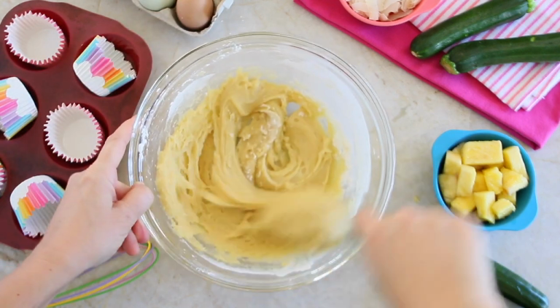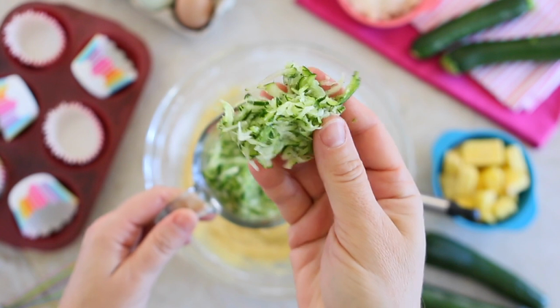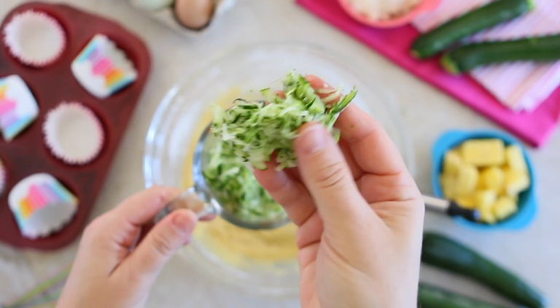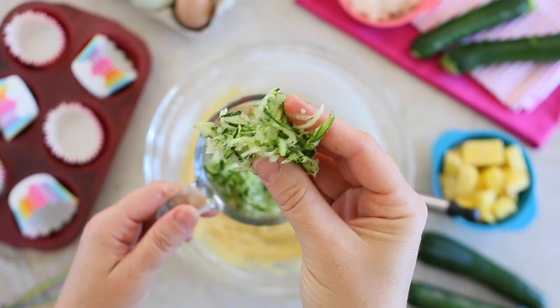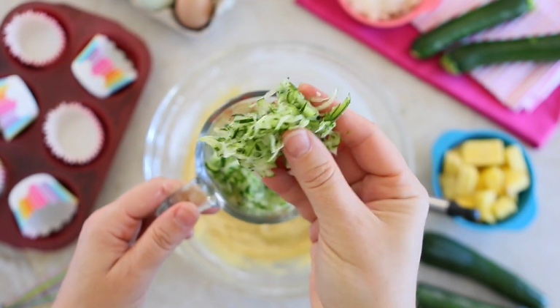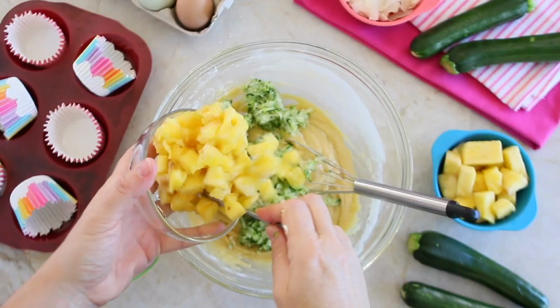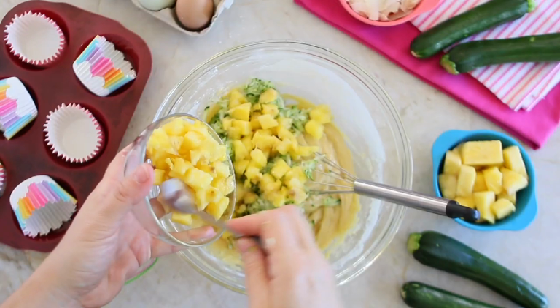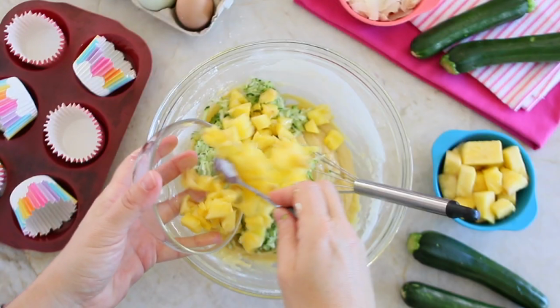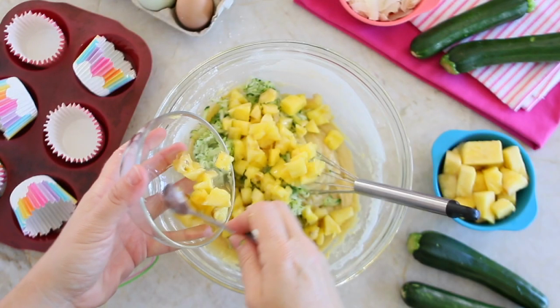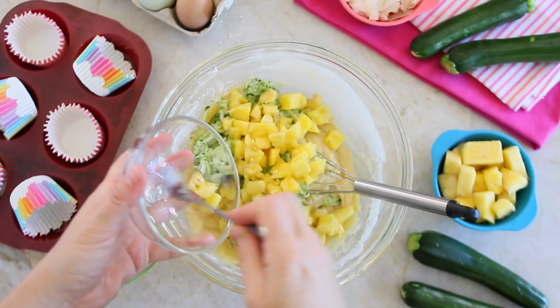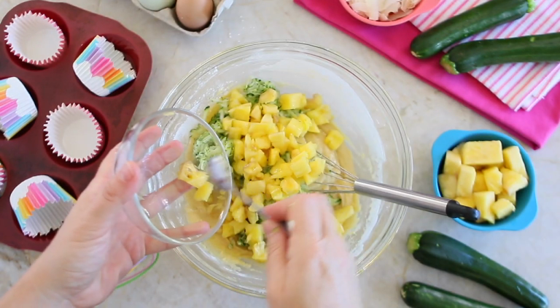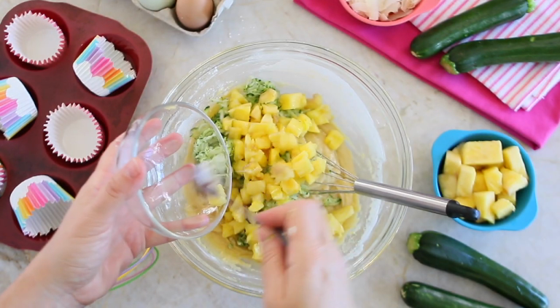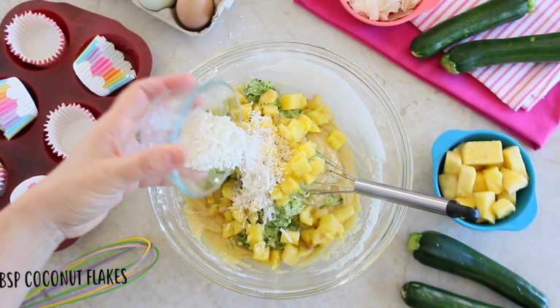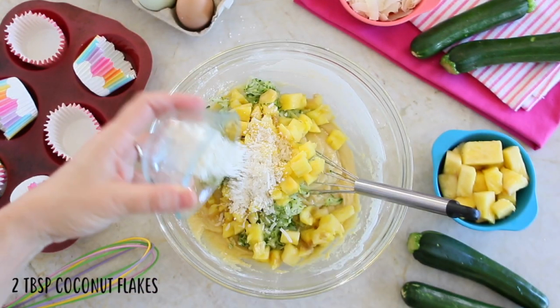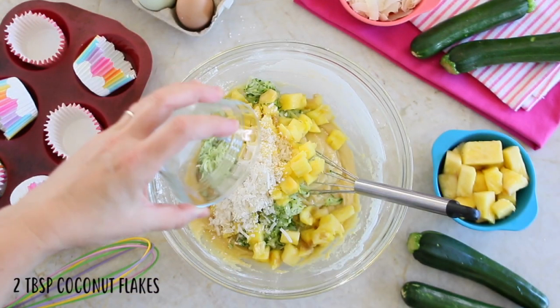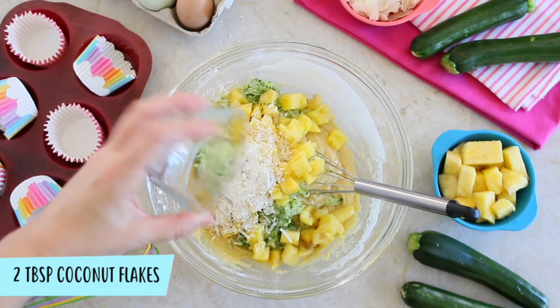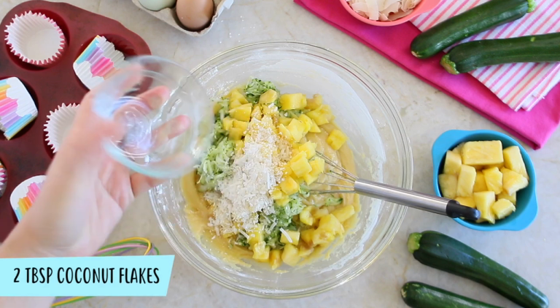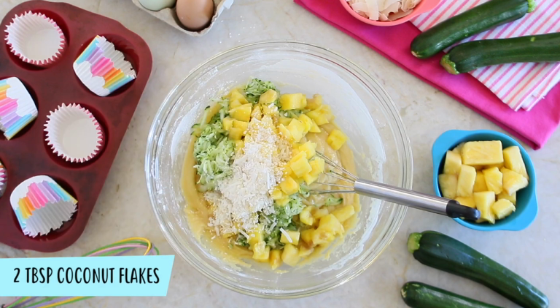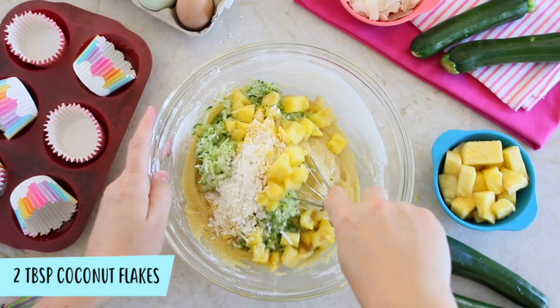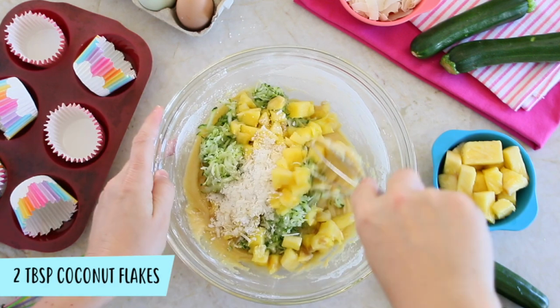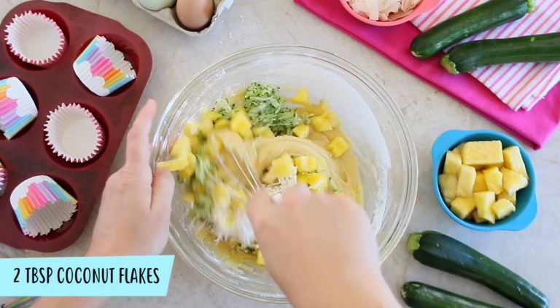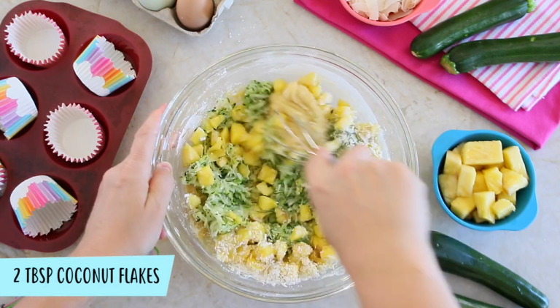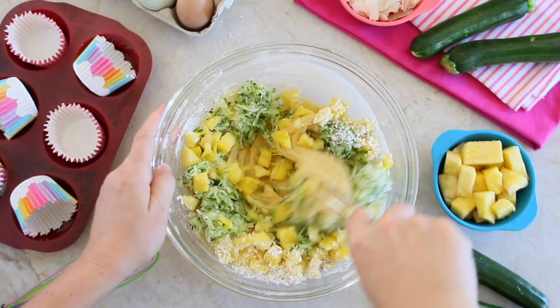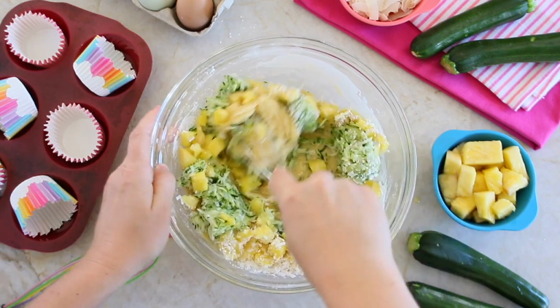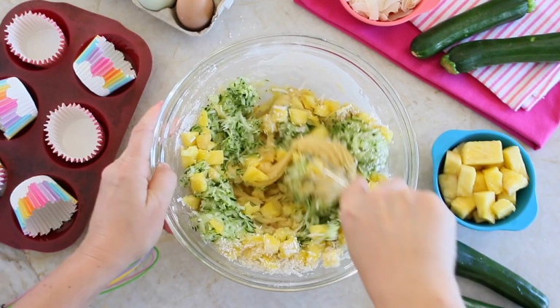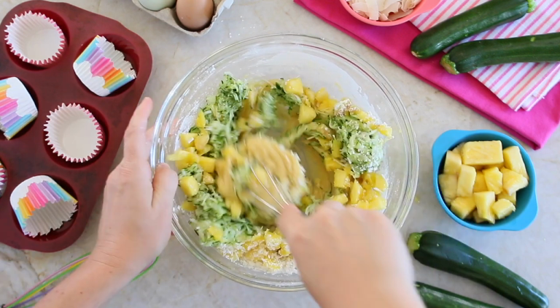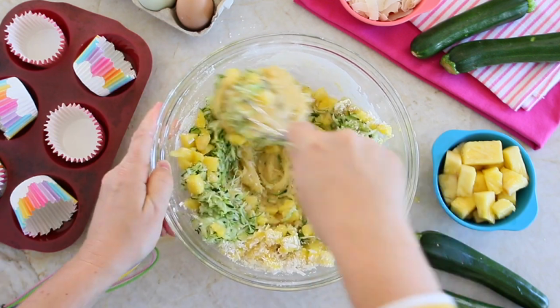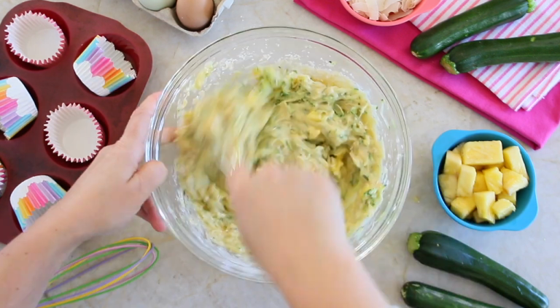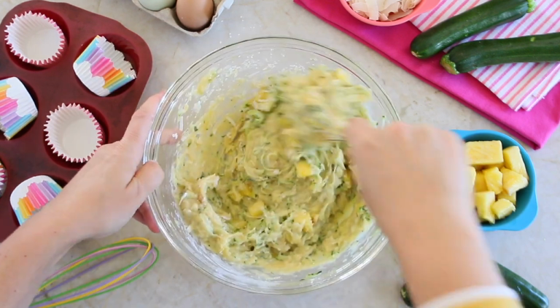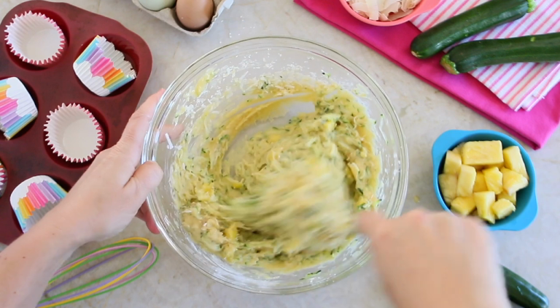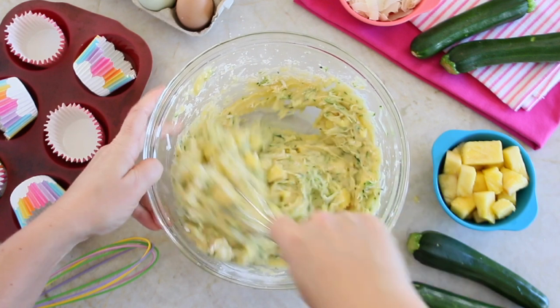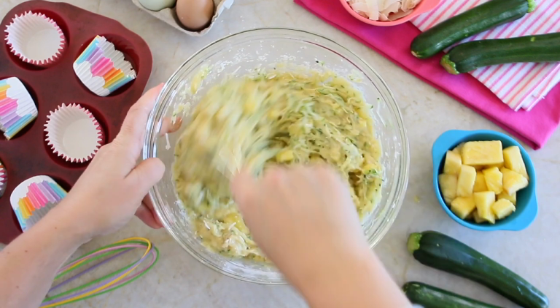It's time to add the zucchini and the pineapple. Add also the coconut flakes or shredded coconut. Slowly add them into the batter and mix gently.